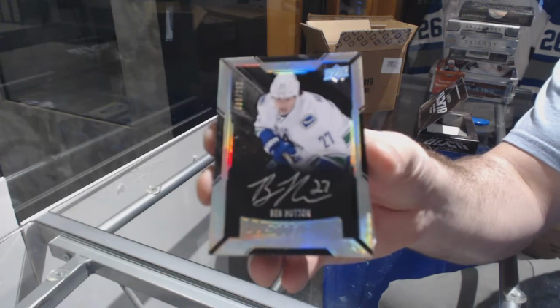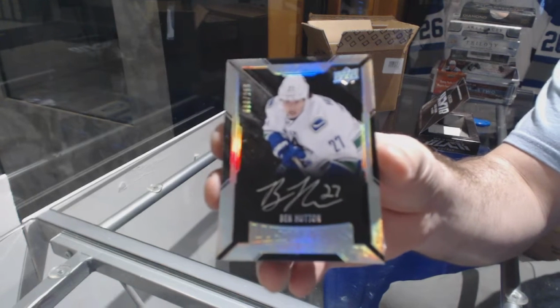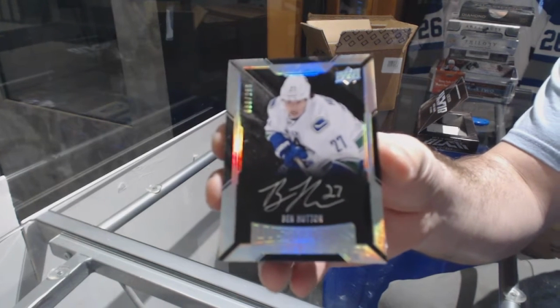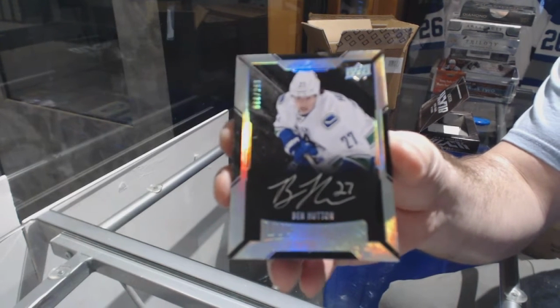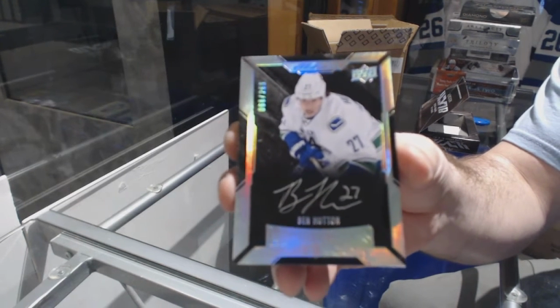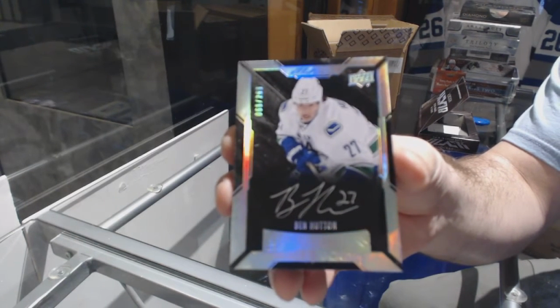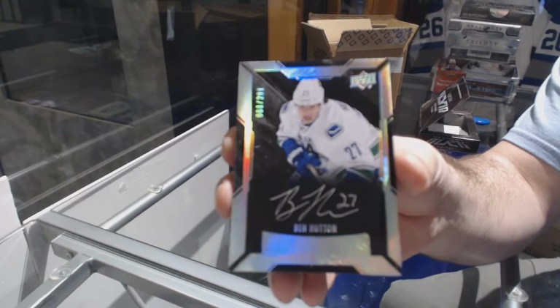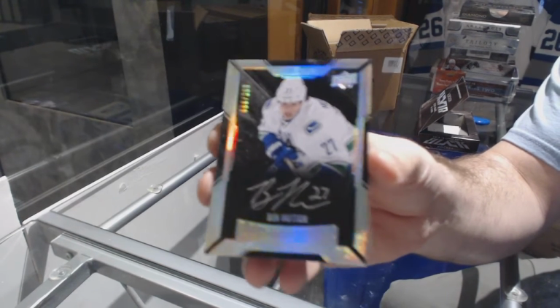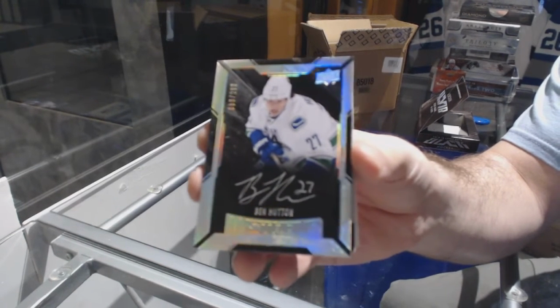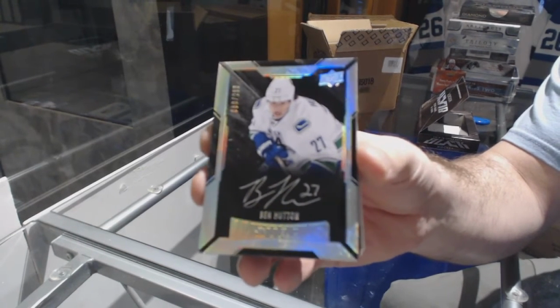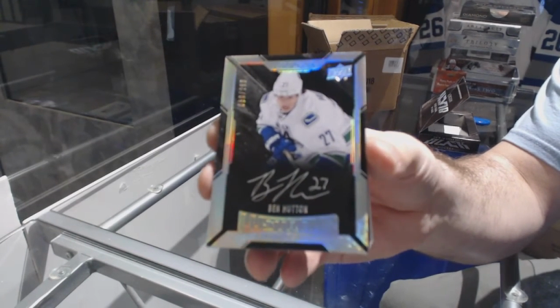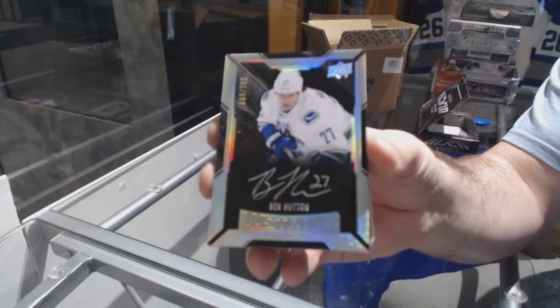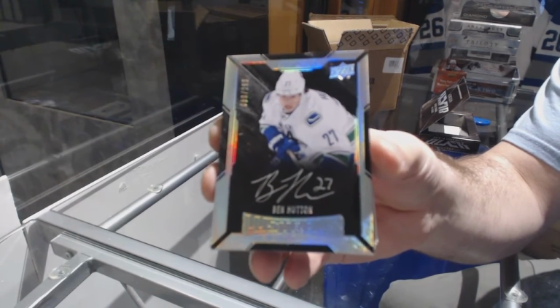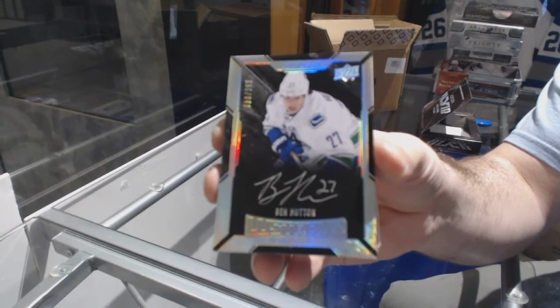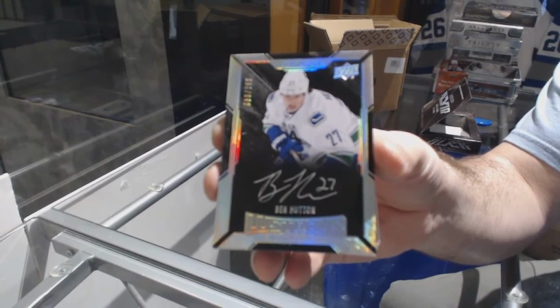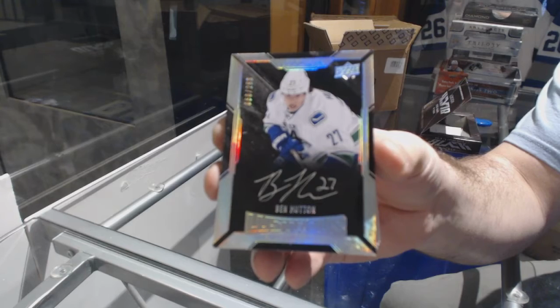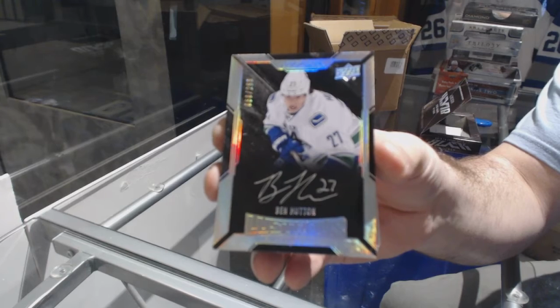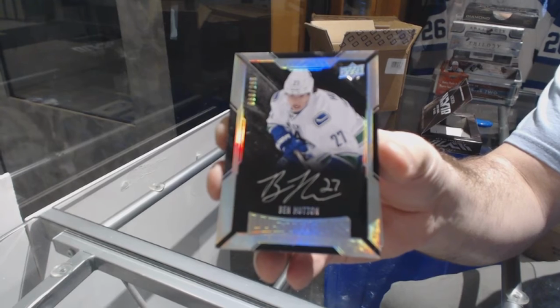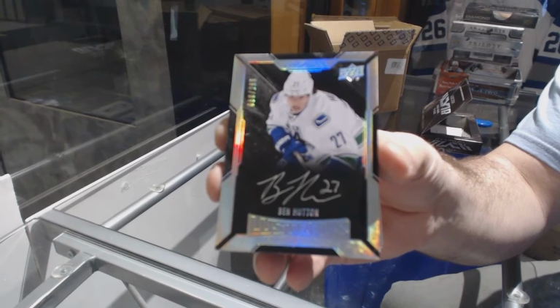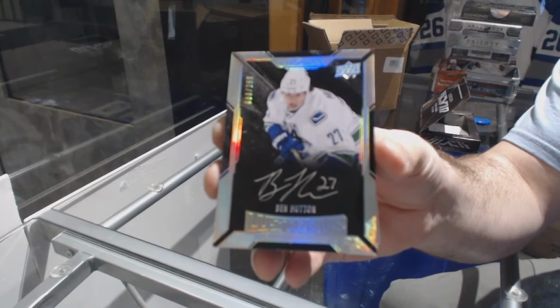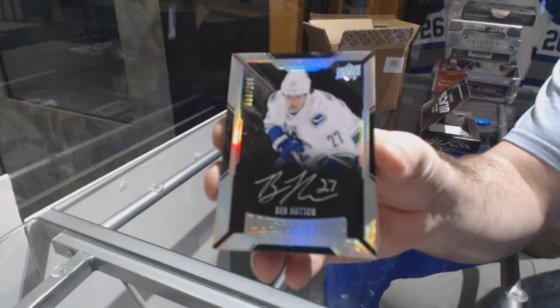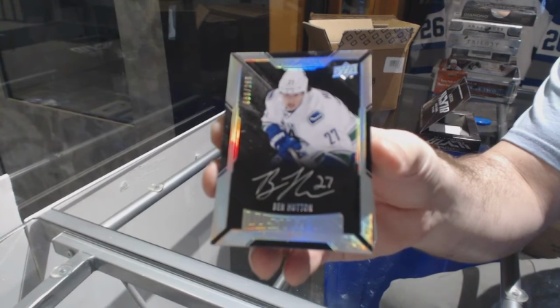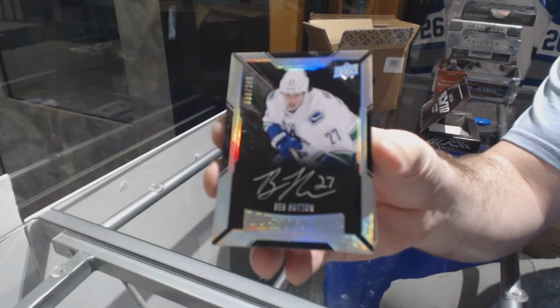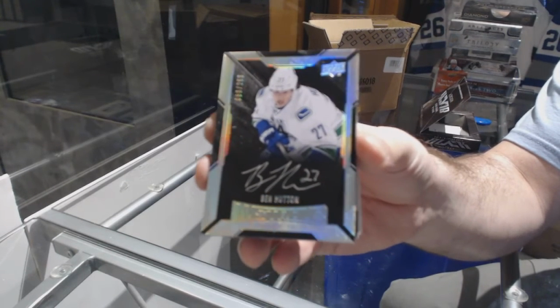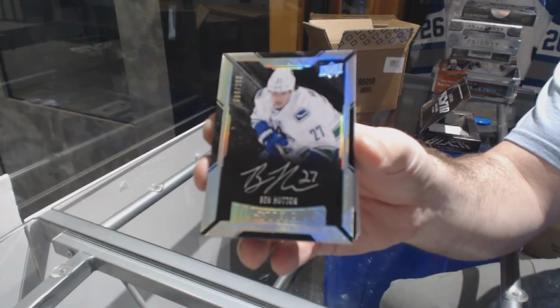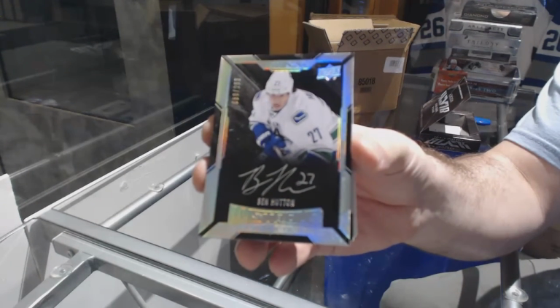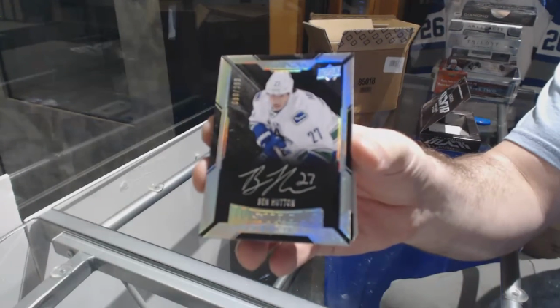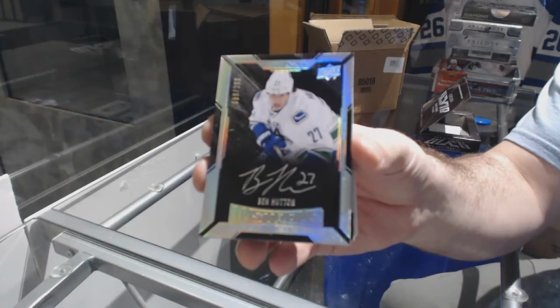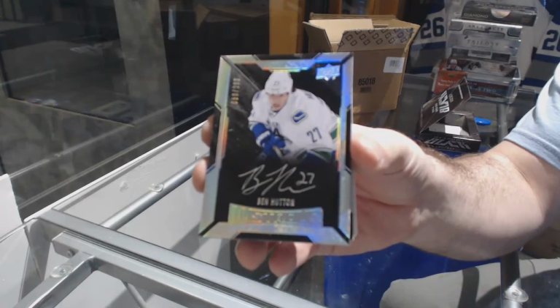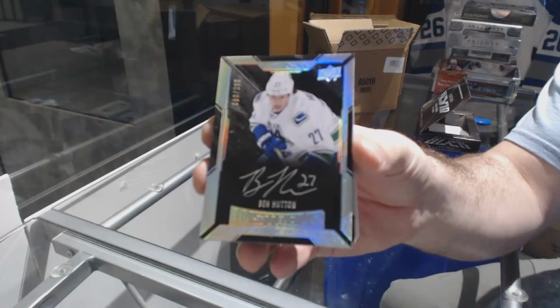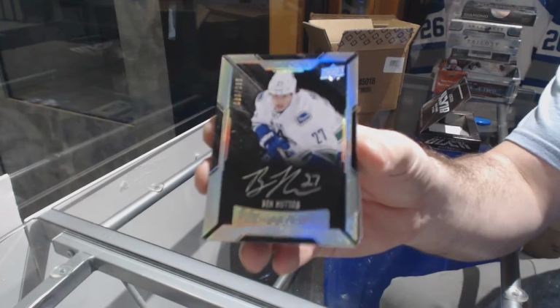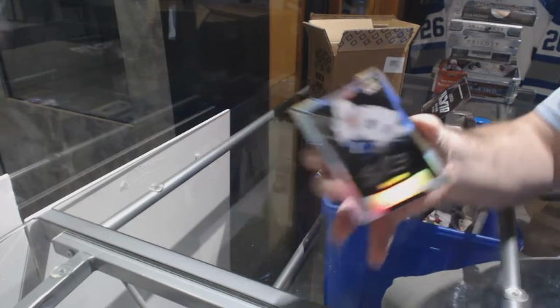Sorry guys, I've got to fix the camera angle on the bottom. There we go, it should be better.